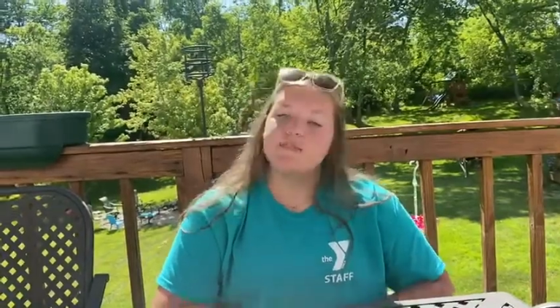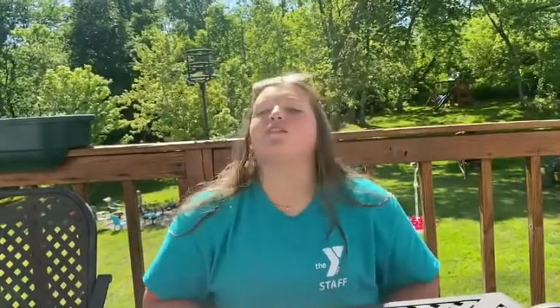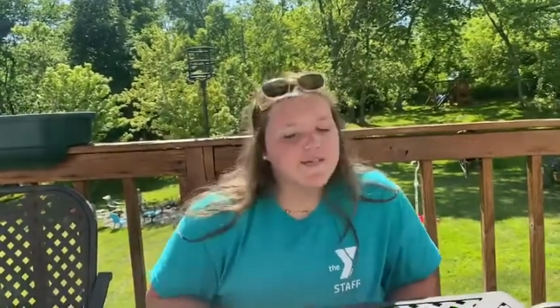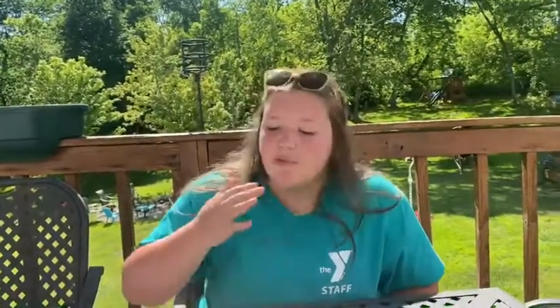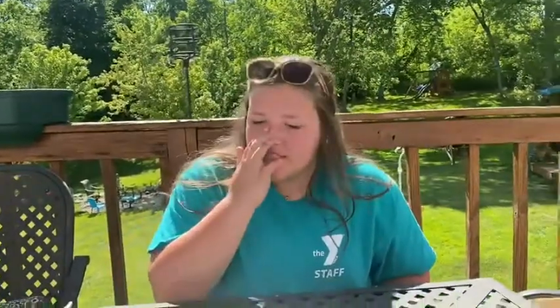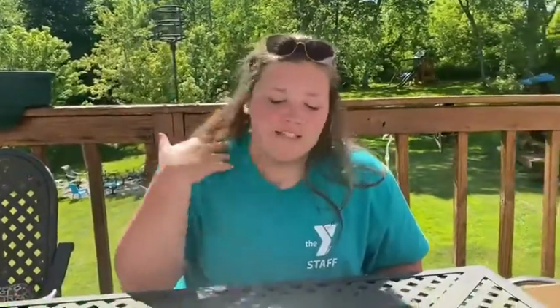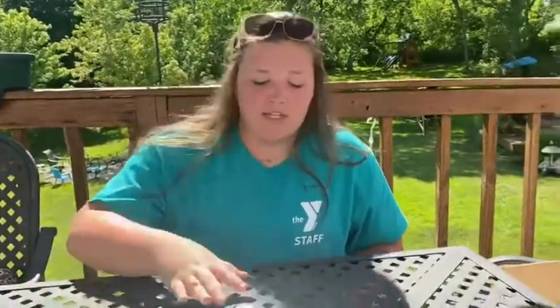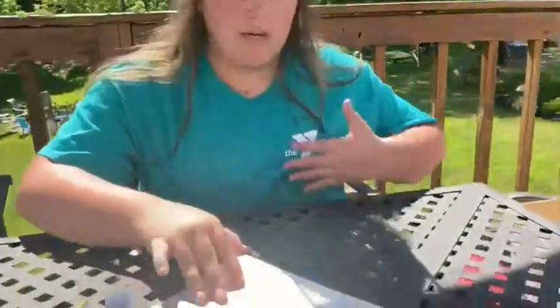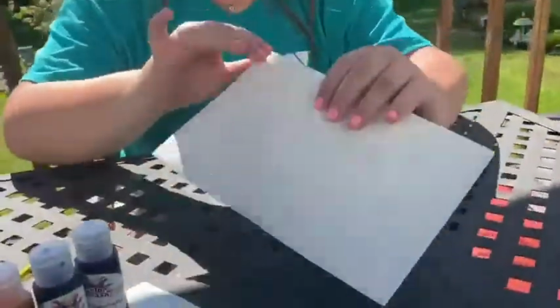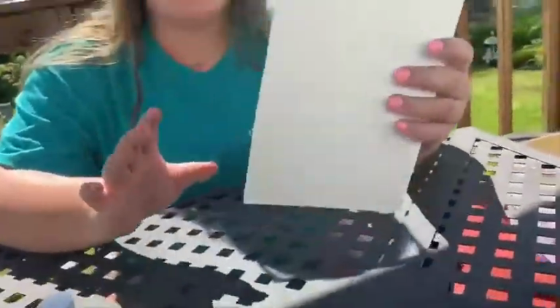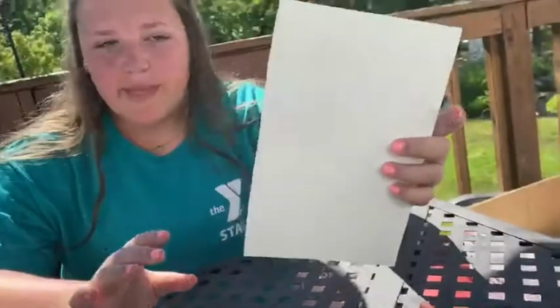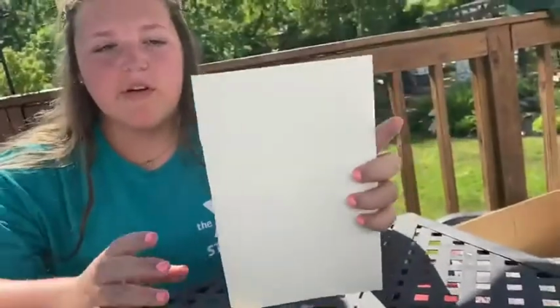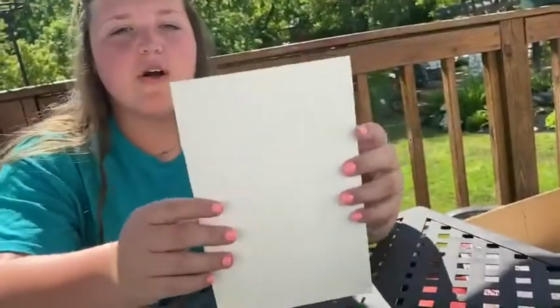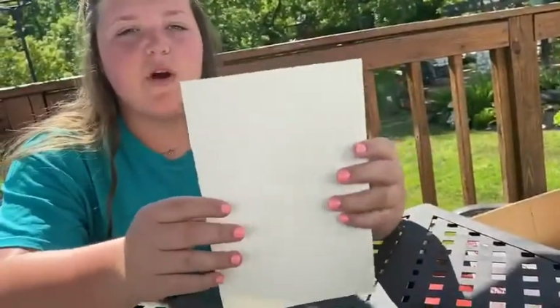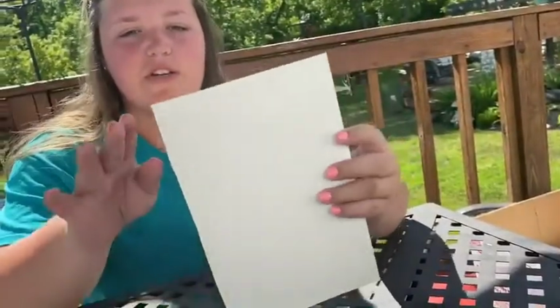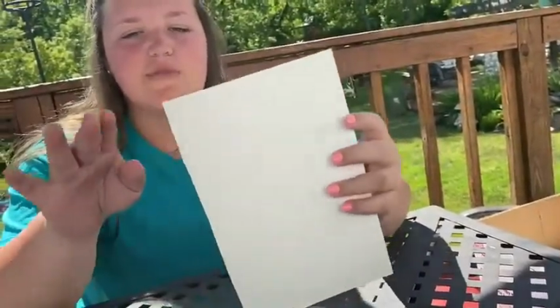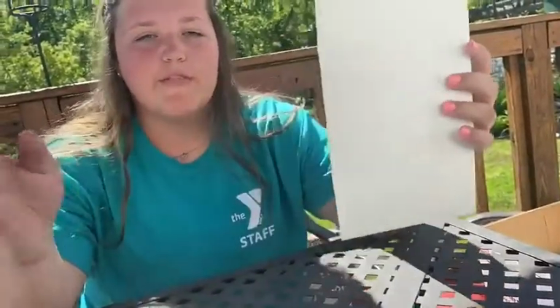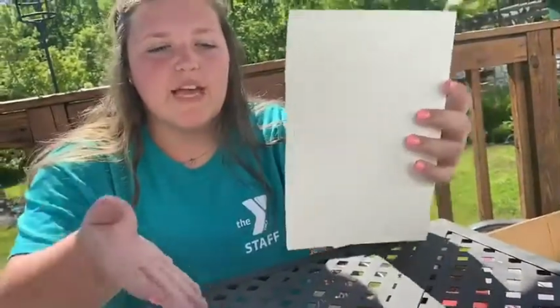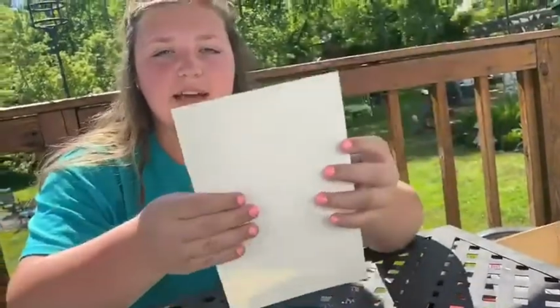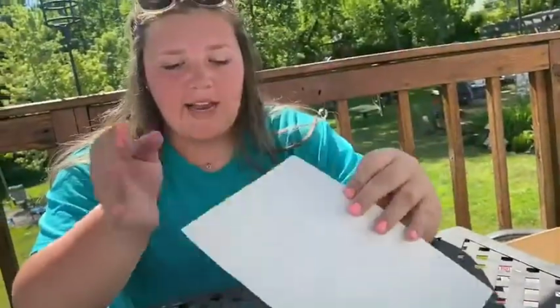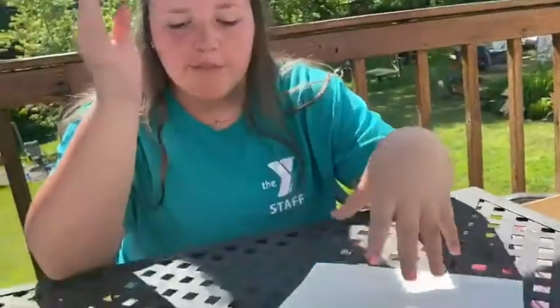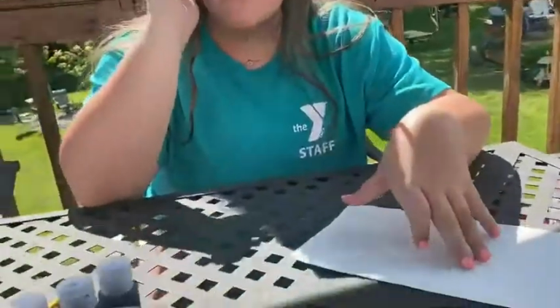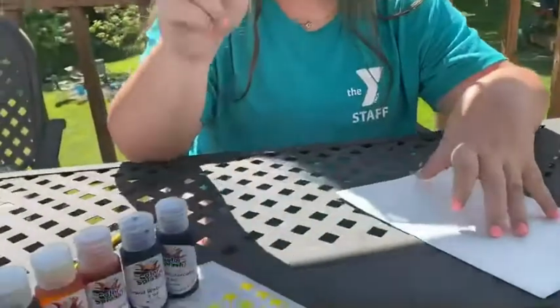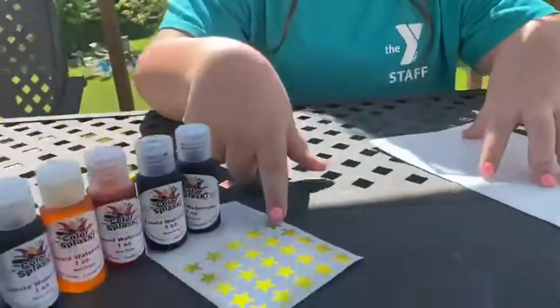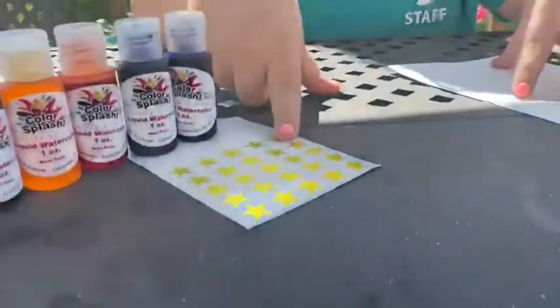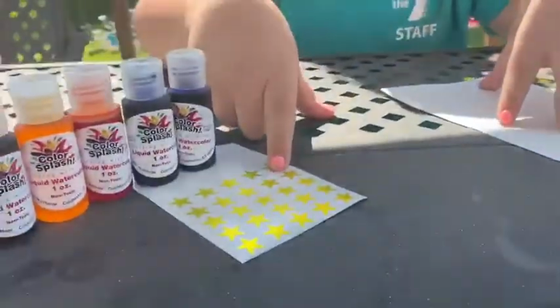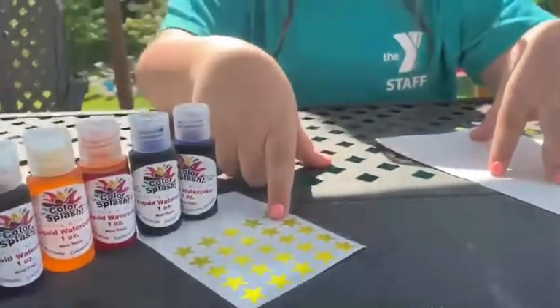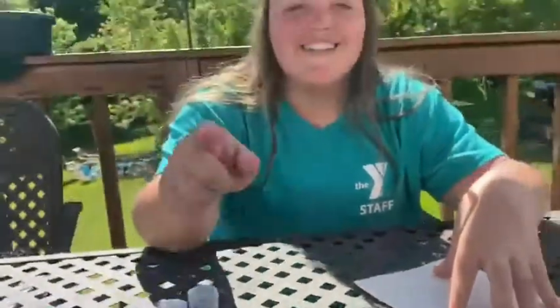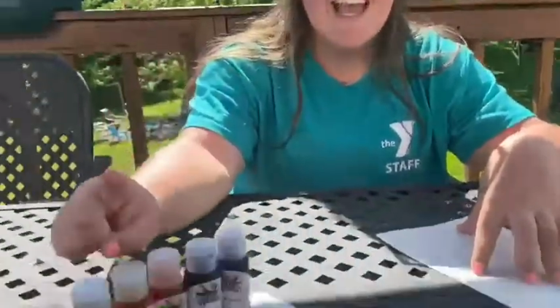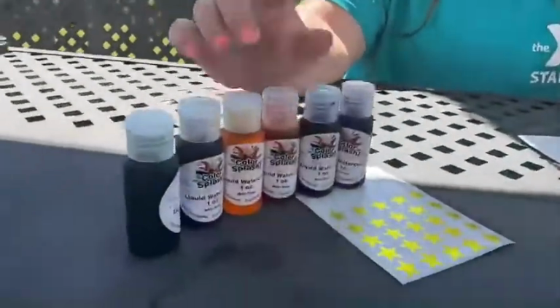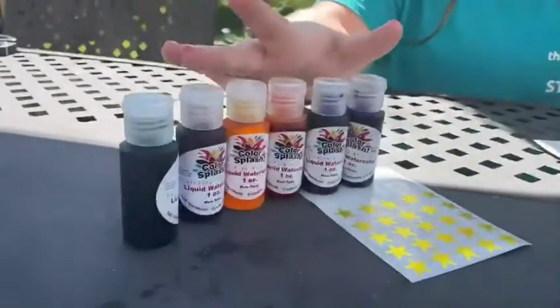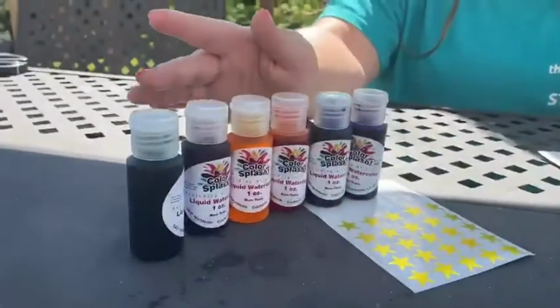Let's move on to the materials that we will need. To start with we're going to use this thick white paper, also called cardstock. Yours was probably full size — I cut mine in half. You're also going to need the rest of your star stickers and all the watercolors.